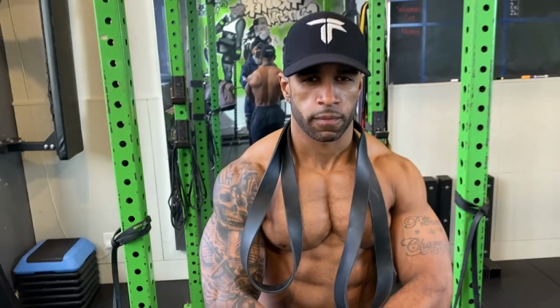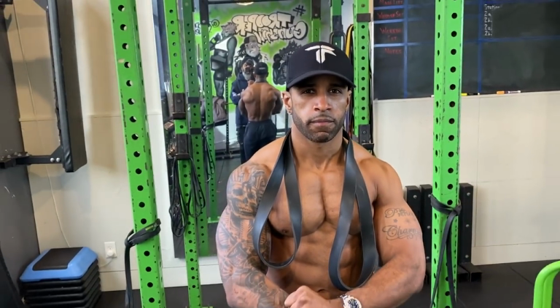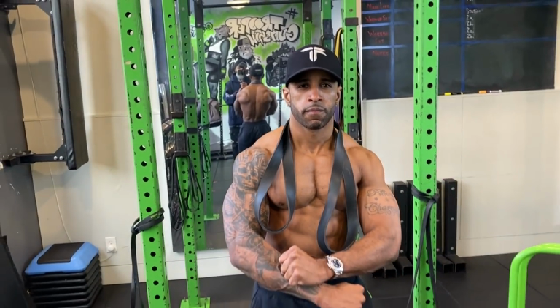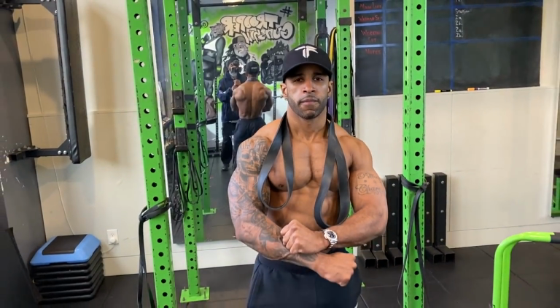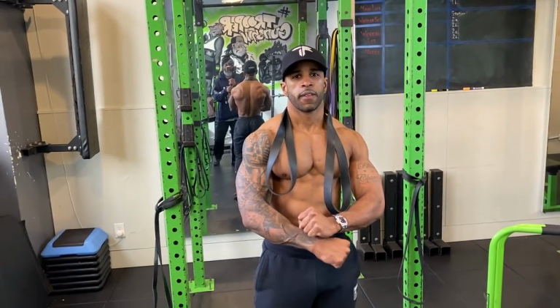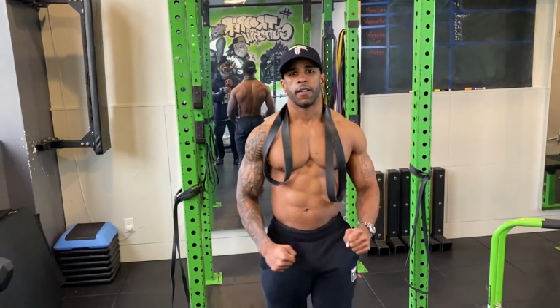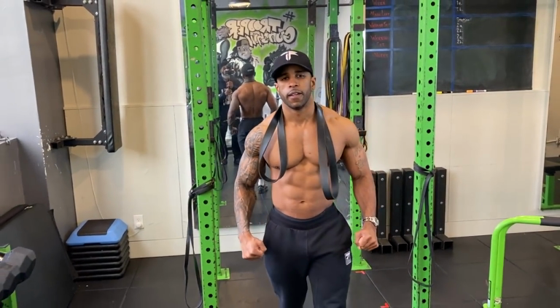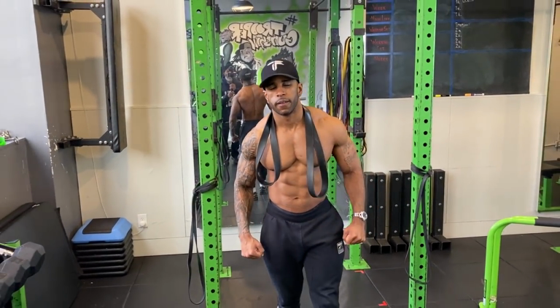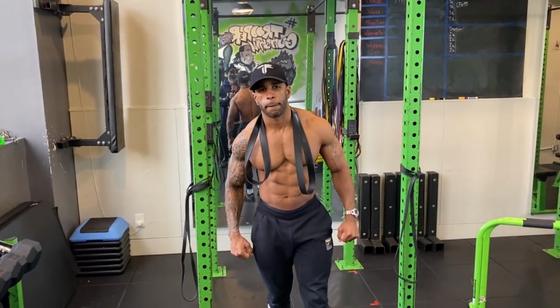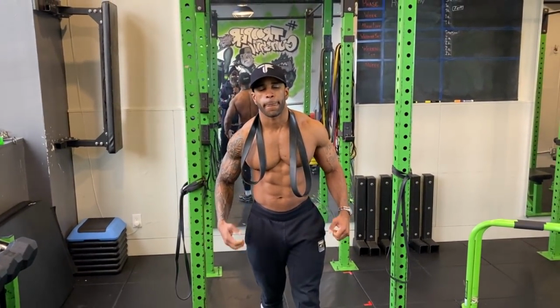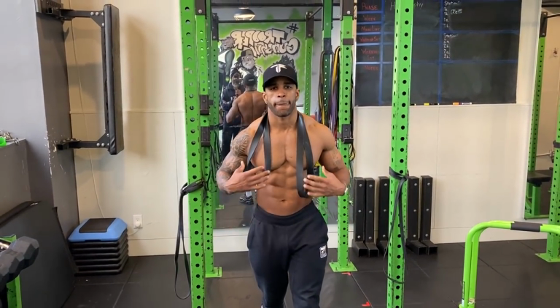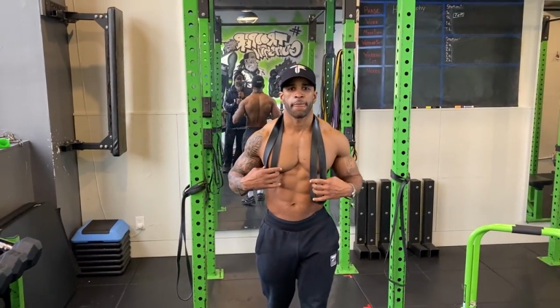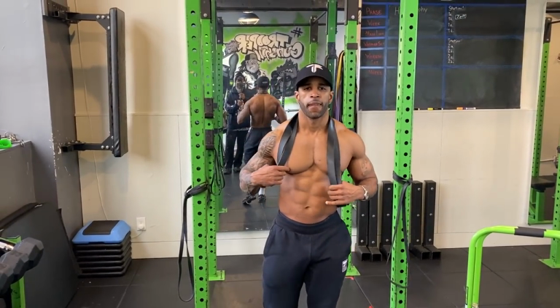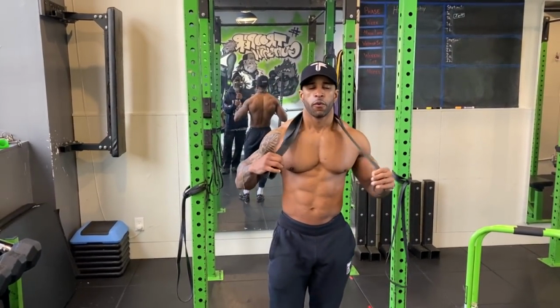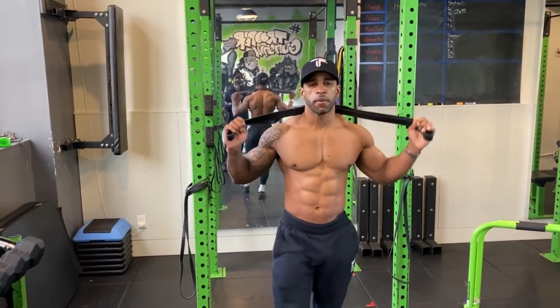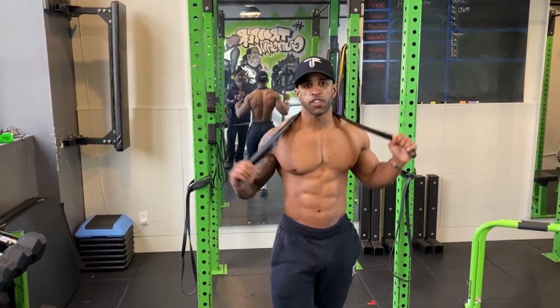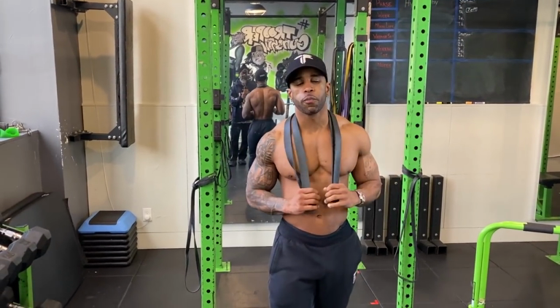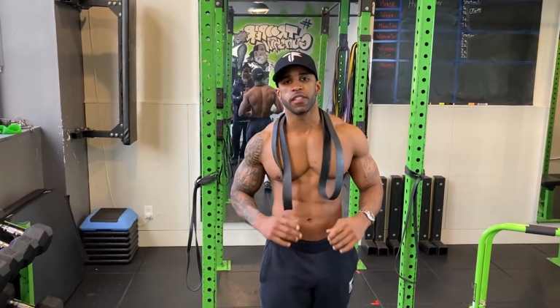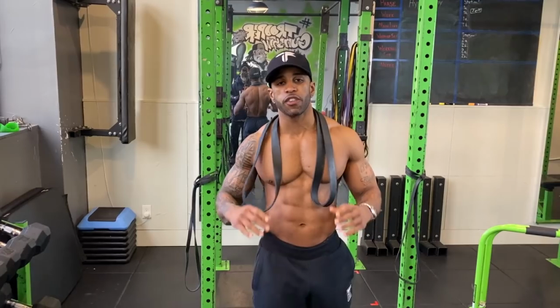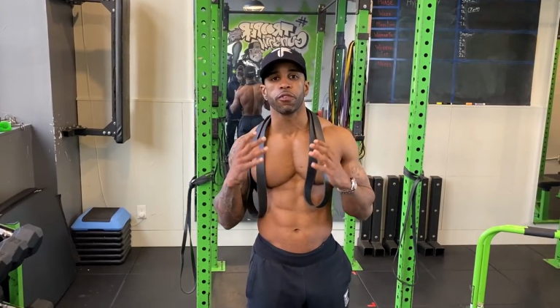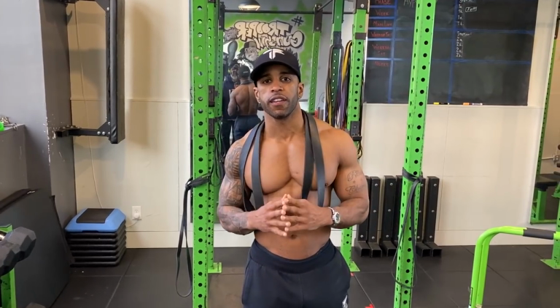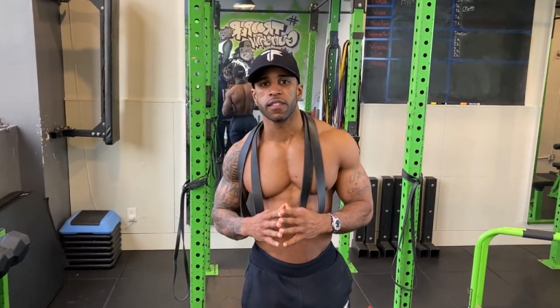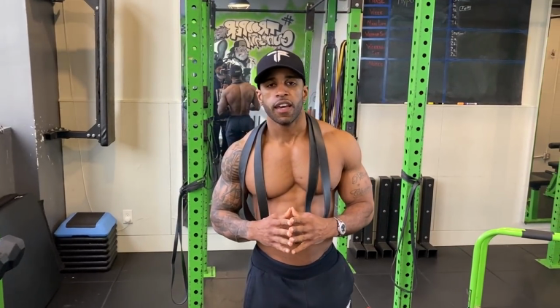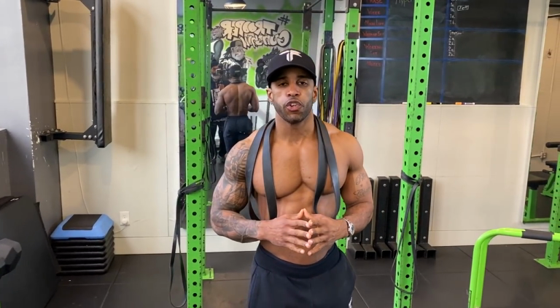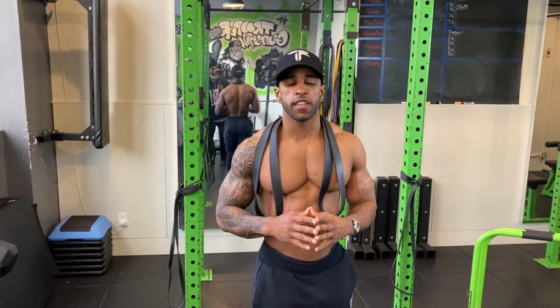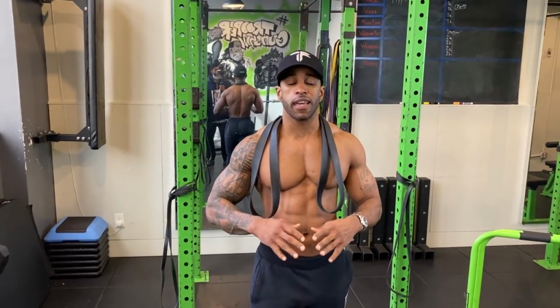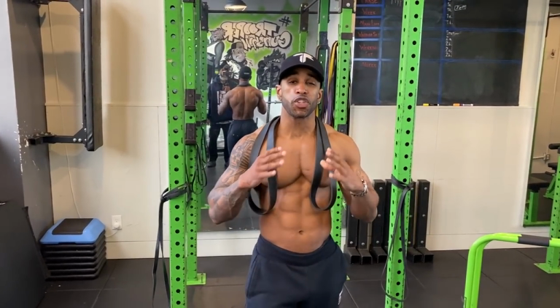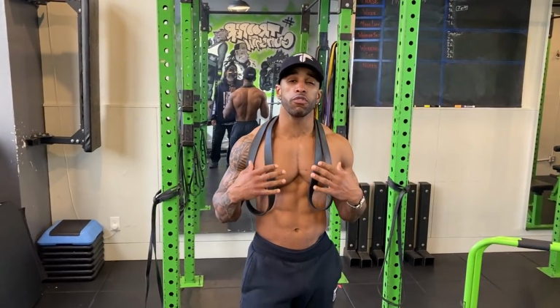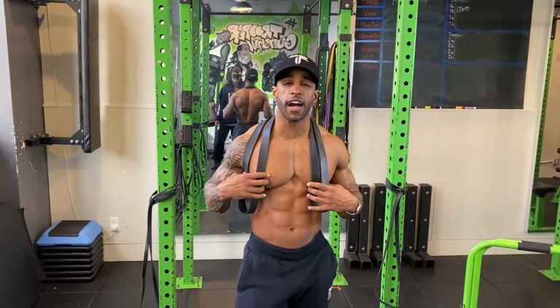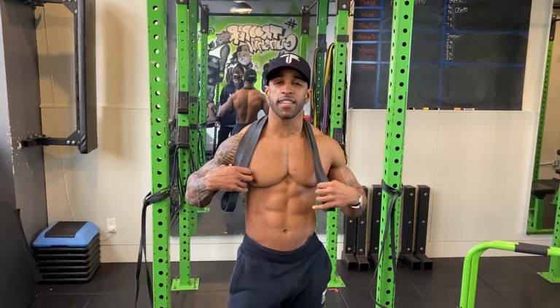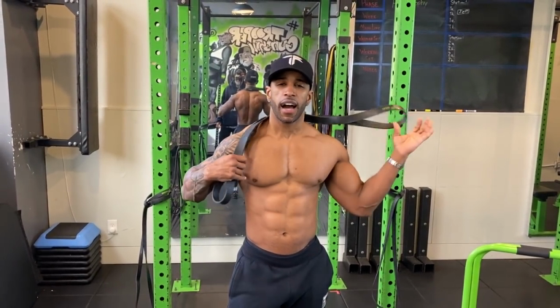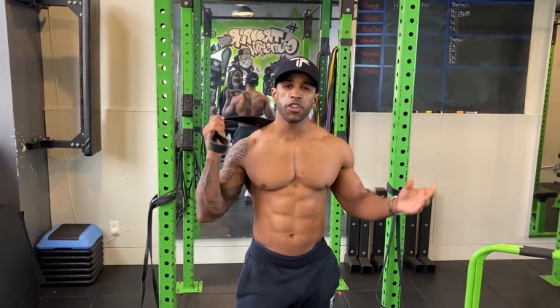Trooper Prince here at Trooper Fitness in New York City, and I'm going to show you guys how you can use a resistance band to build your chest.